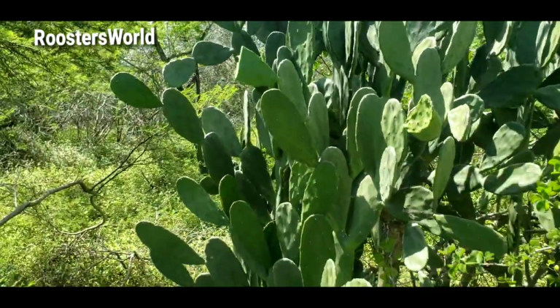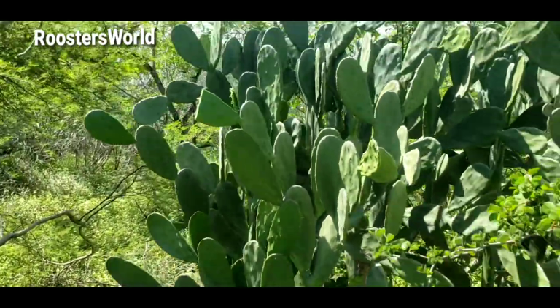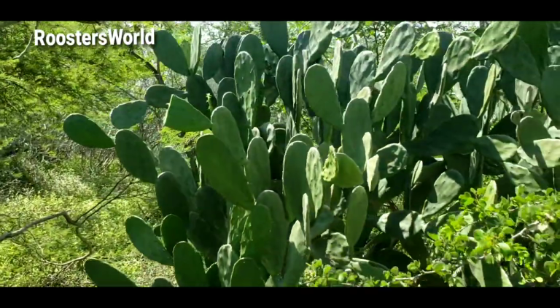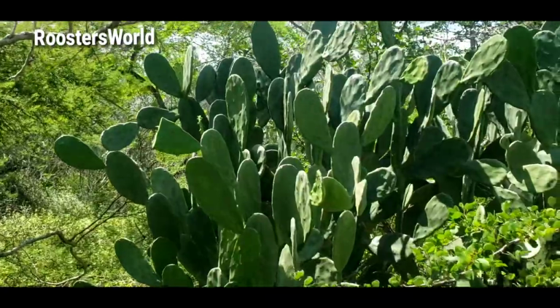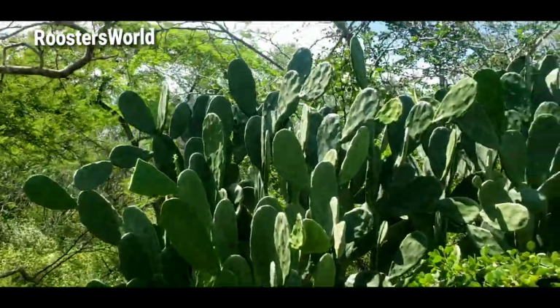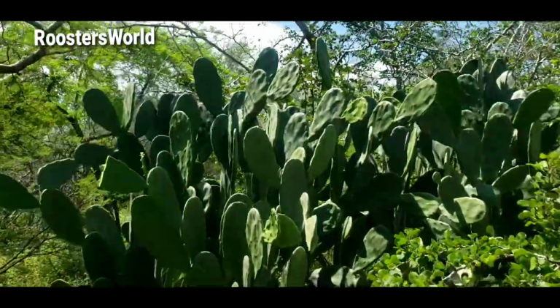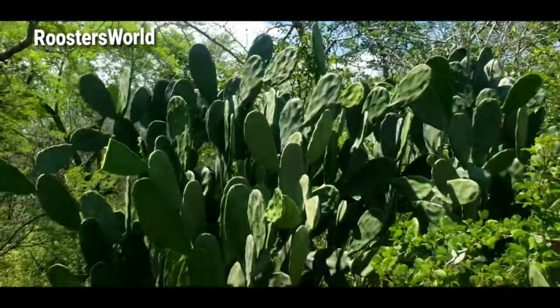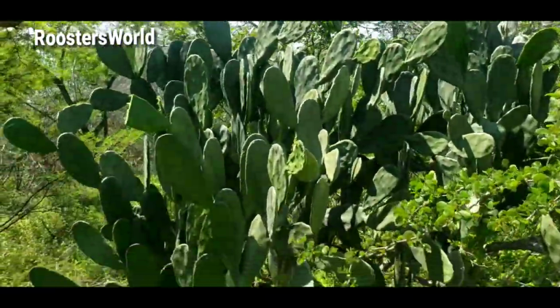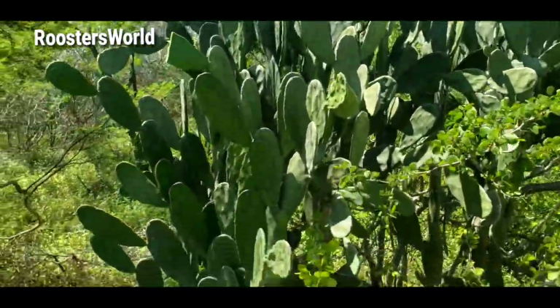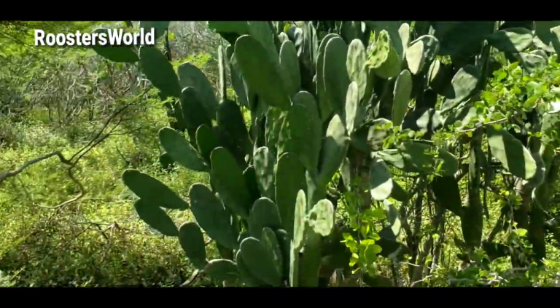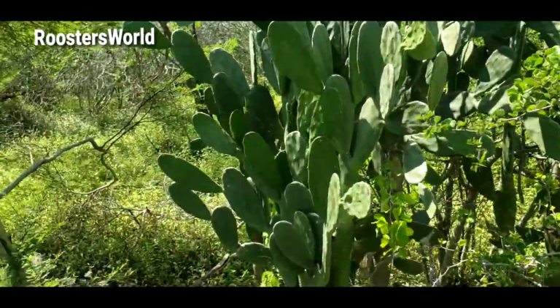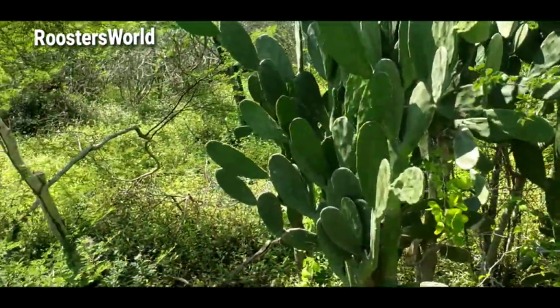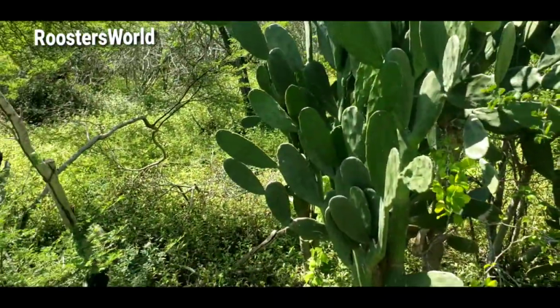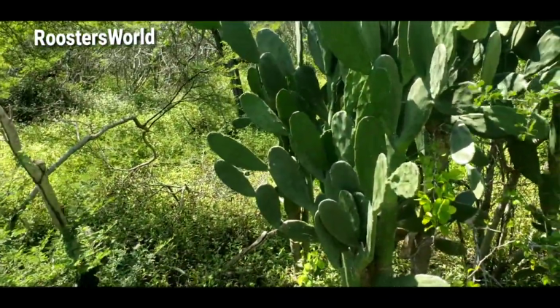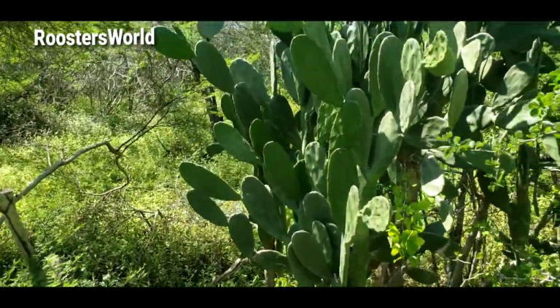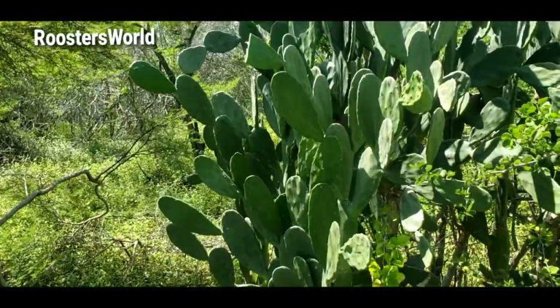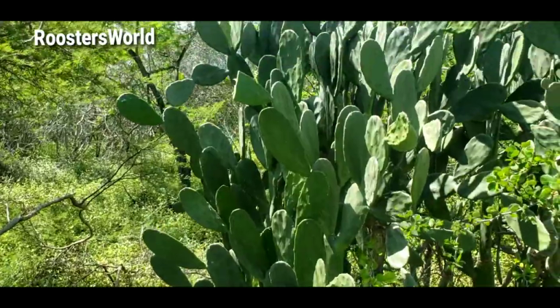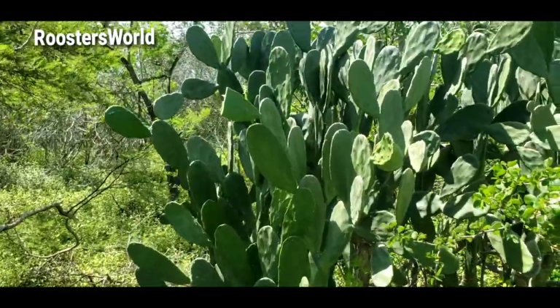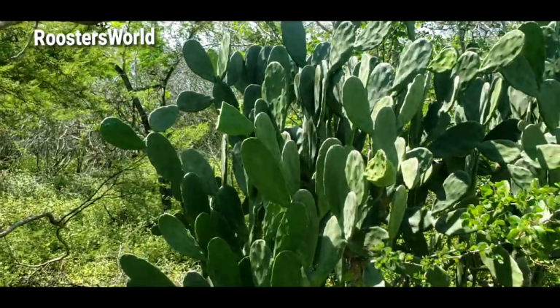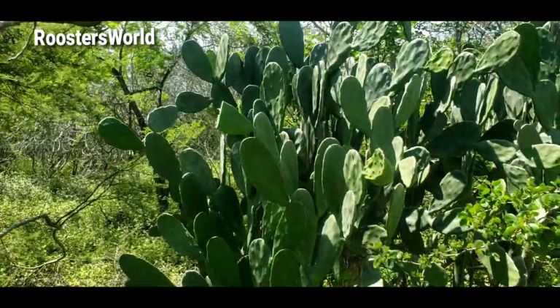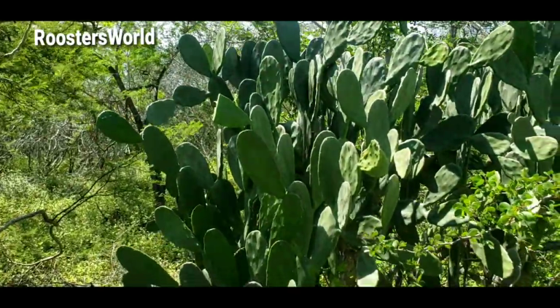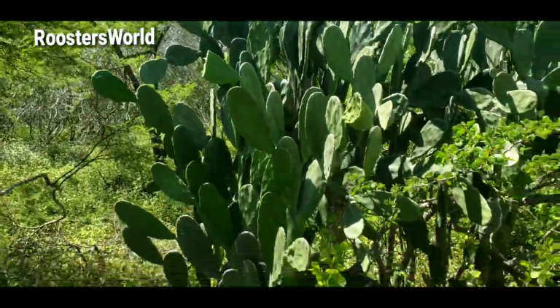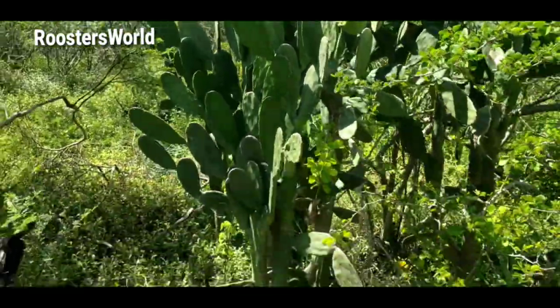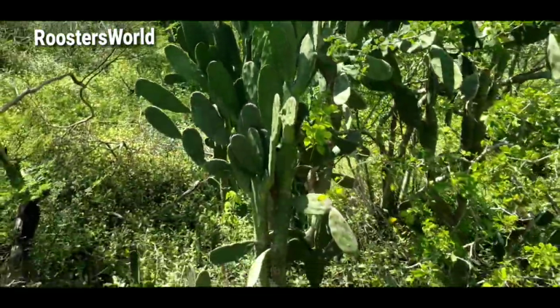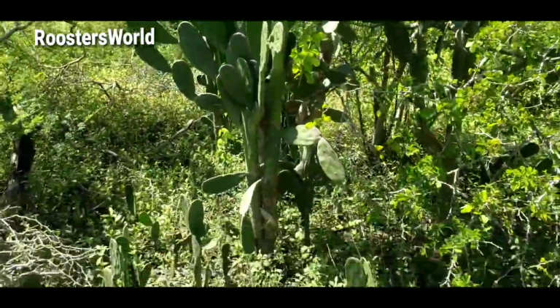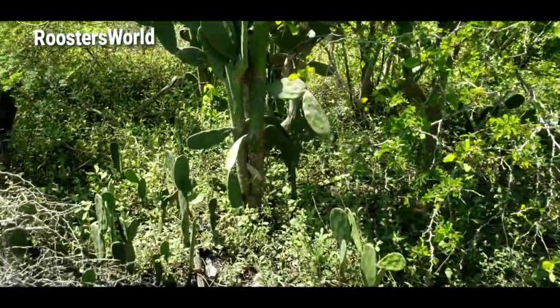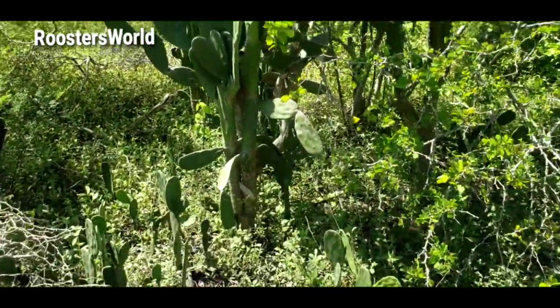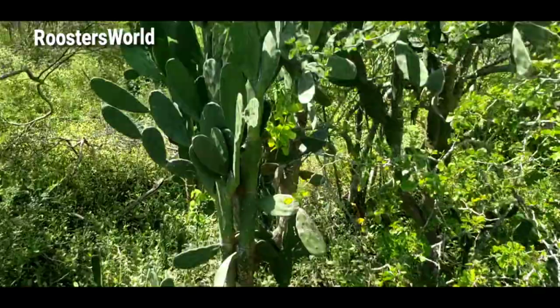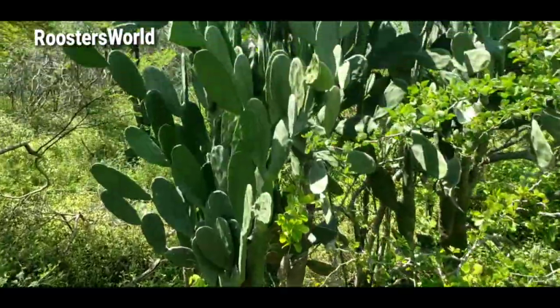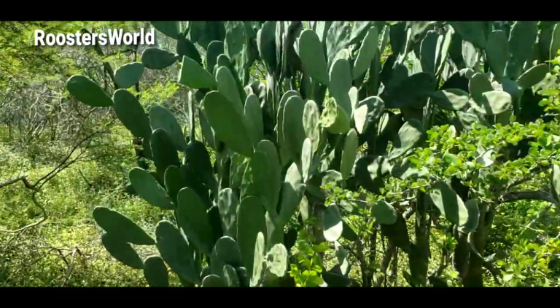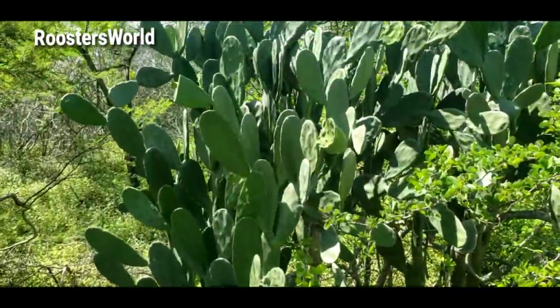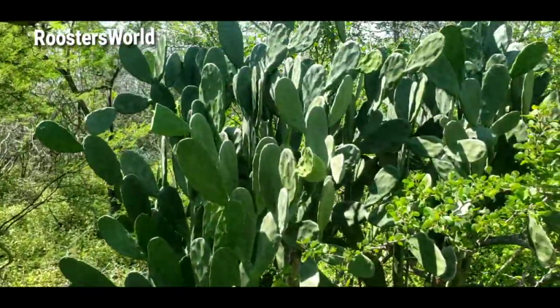So this is also — look at it — the pads are green. Everybody enjoying the rainy season! So this is another cactus that we have, tuna.